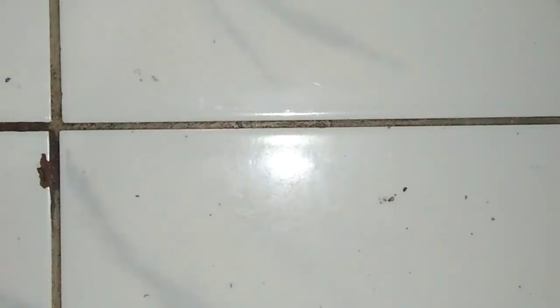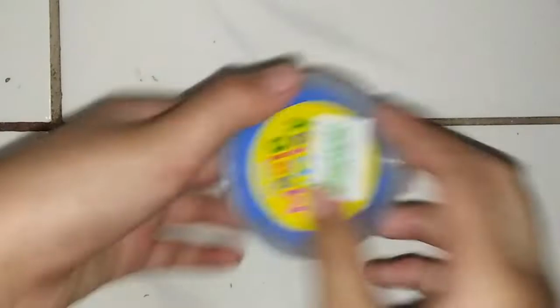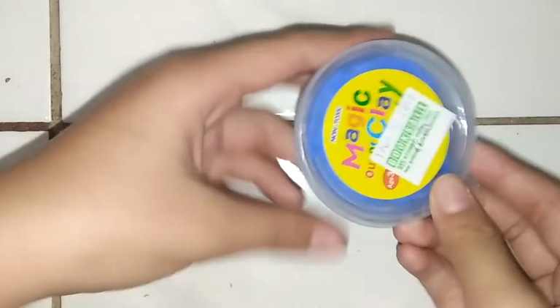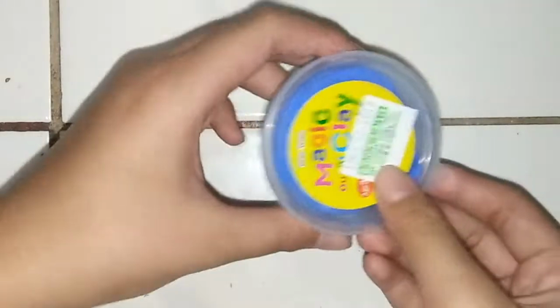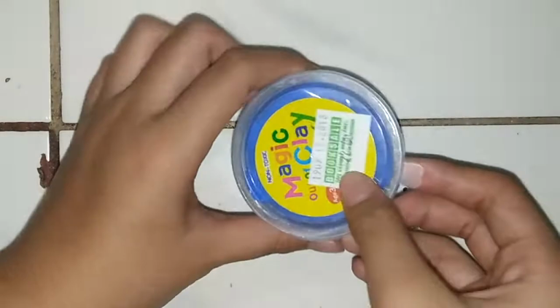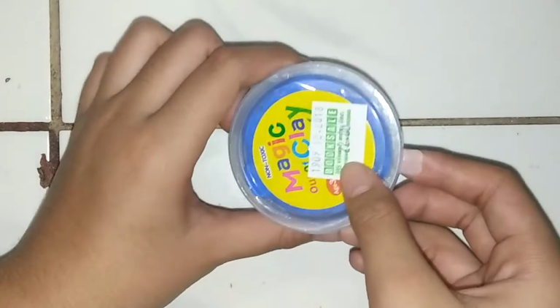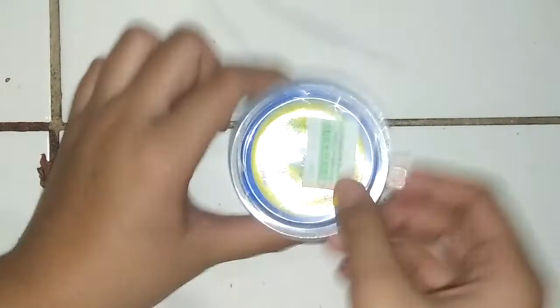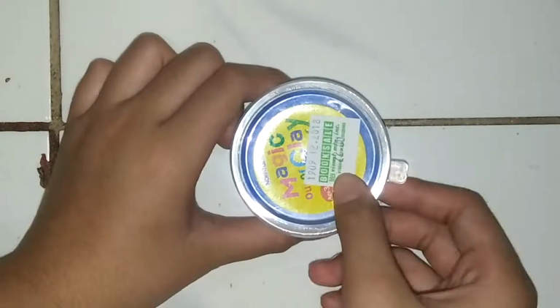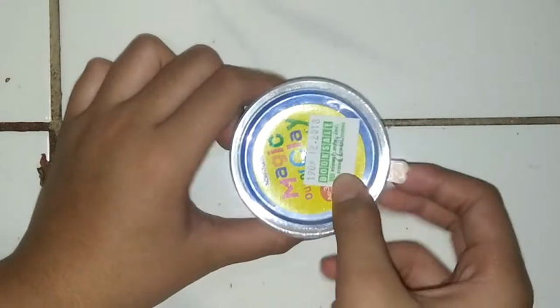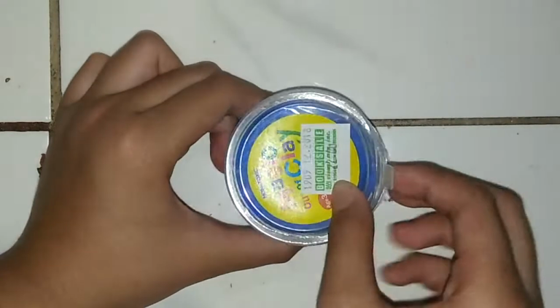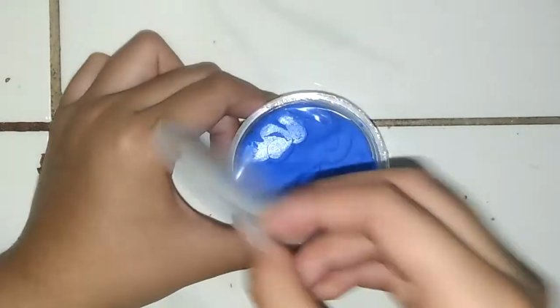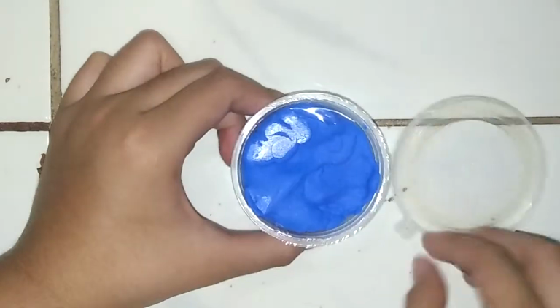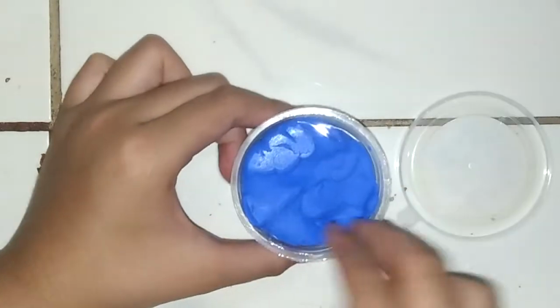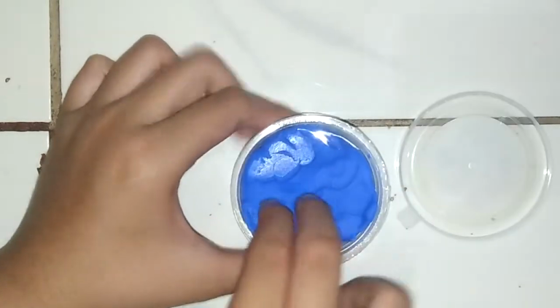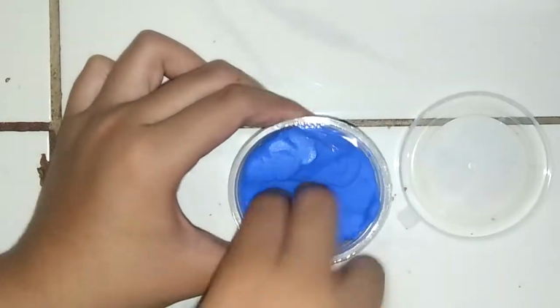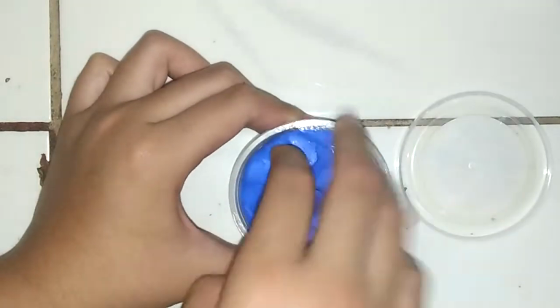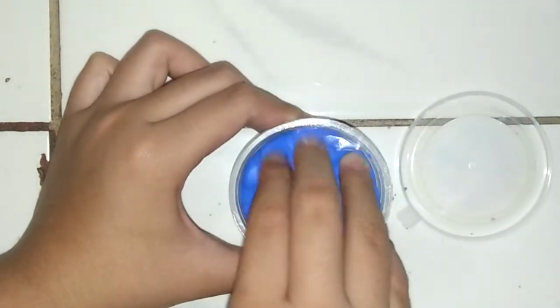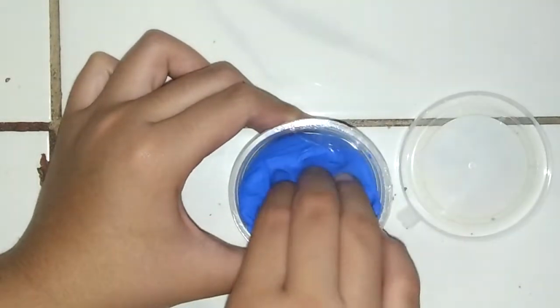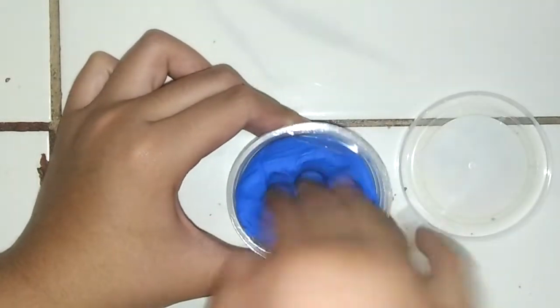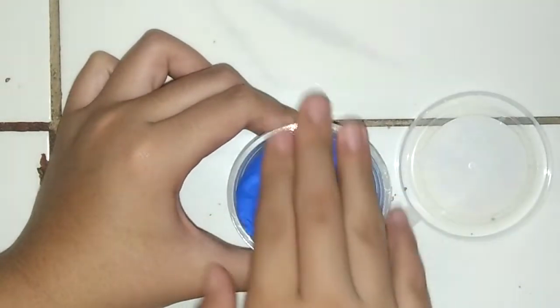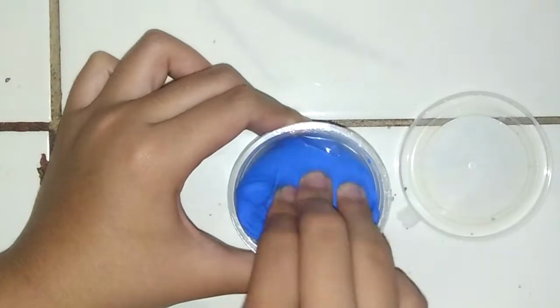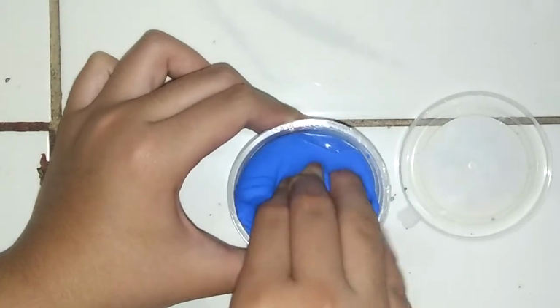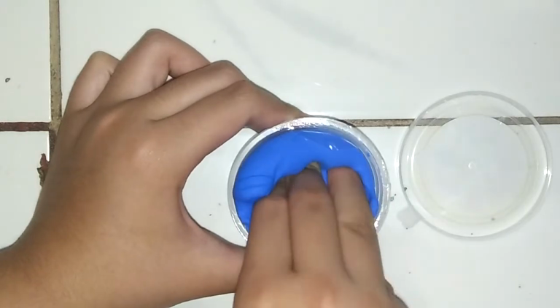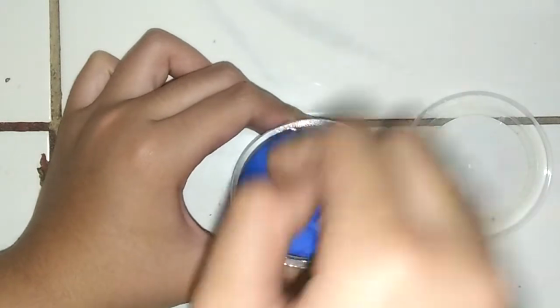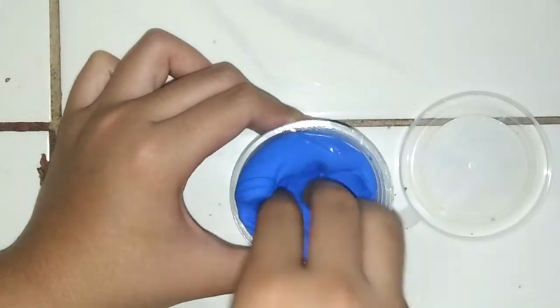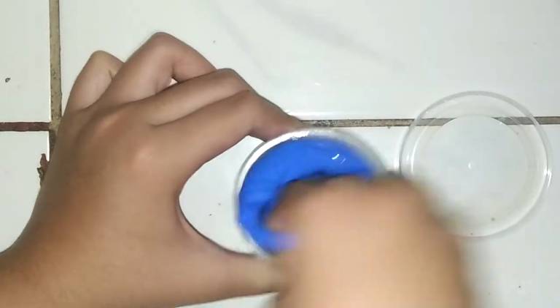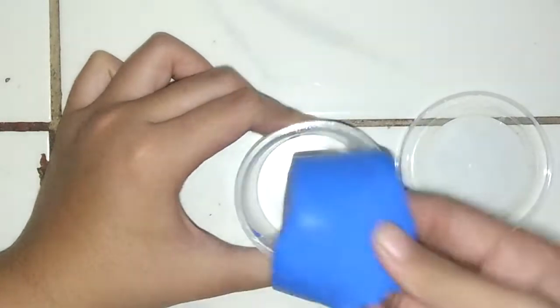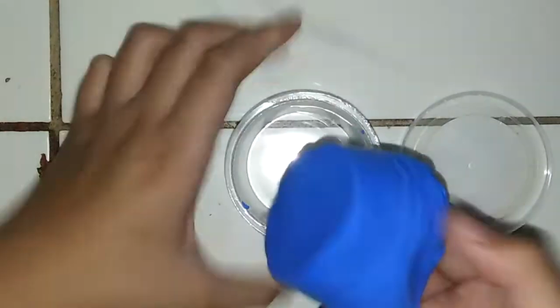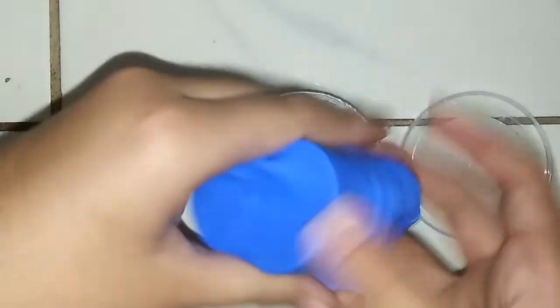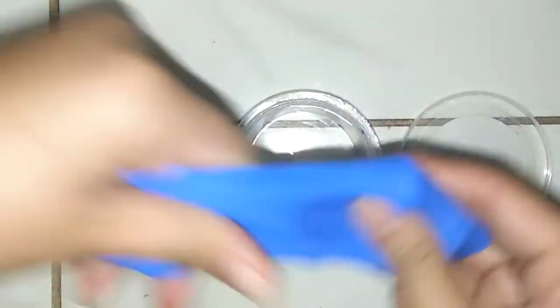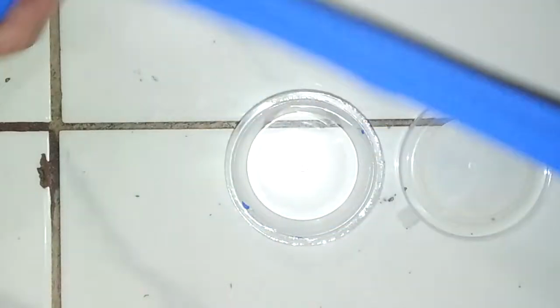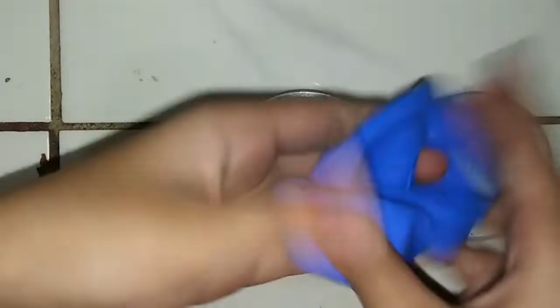First one is this blue one, guys. I'm really sorry if you hear background noises, and sorry if this is like bad lighting or a bad setup — I'm really, really sorry.